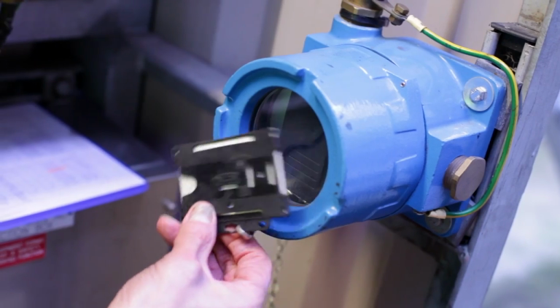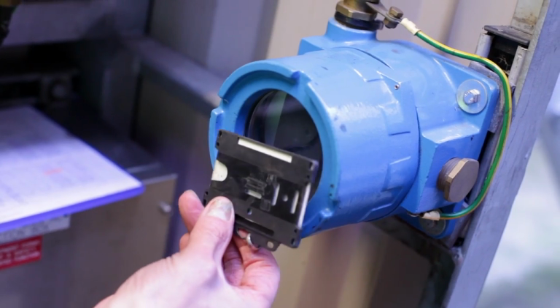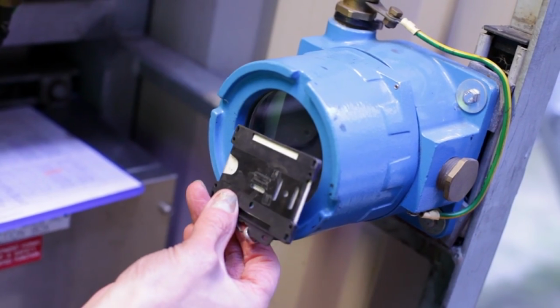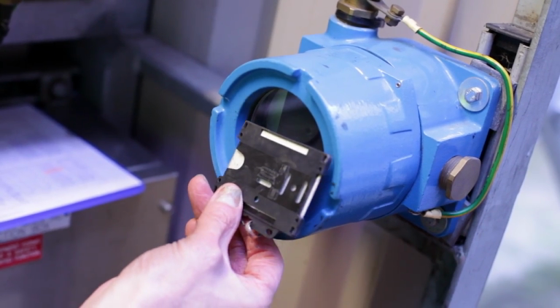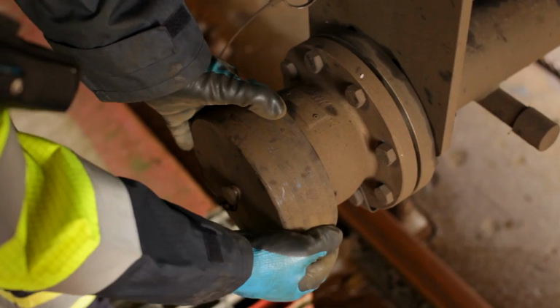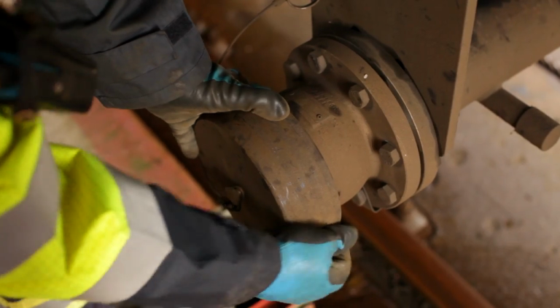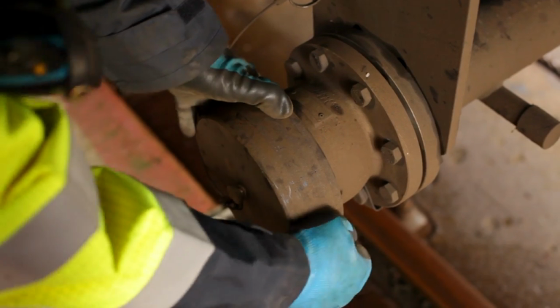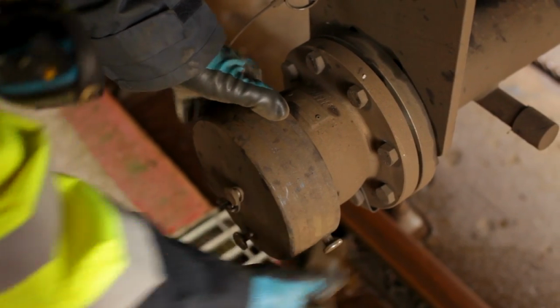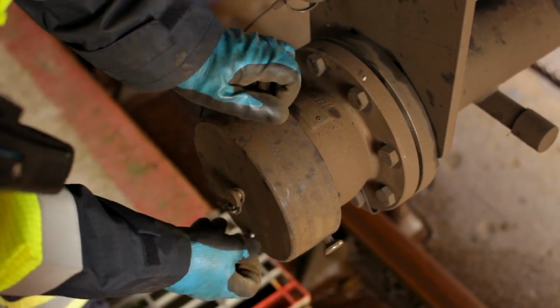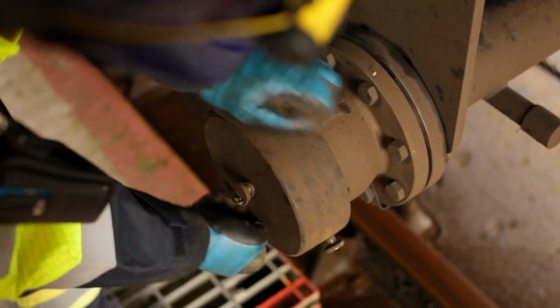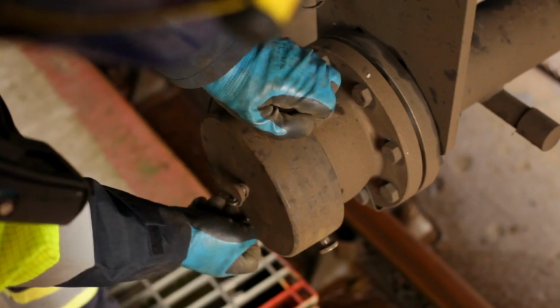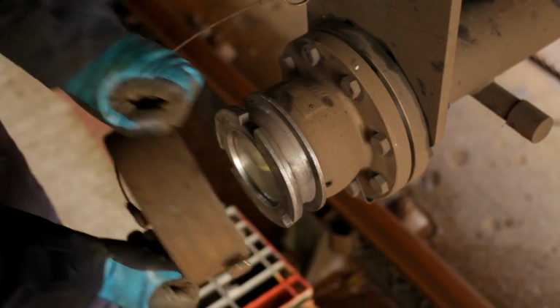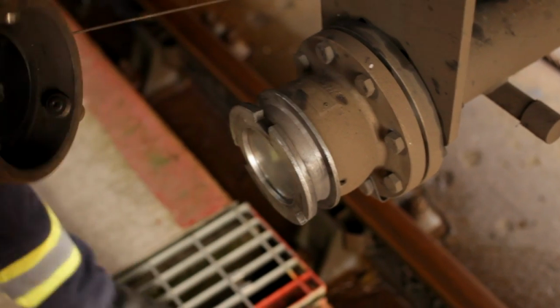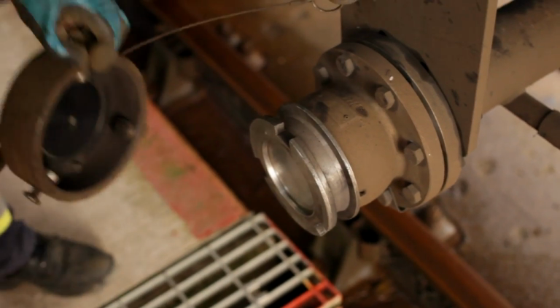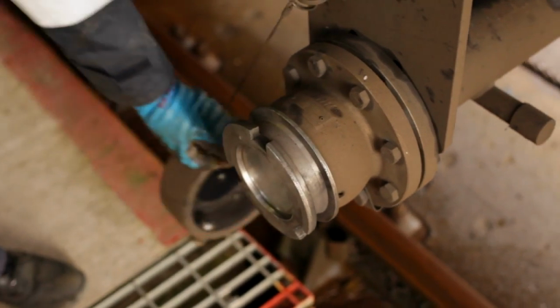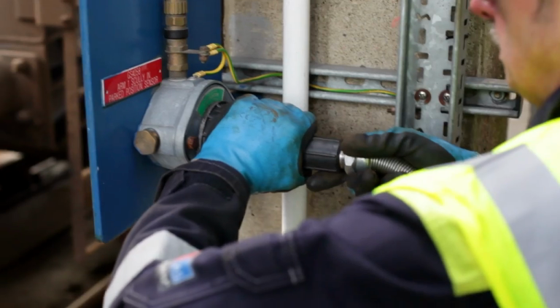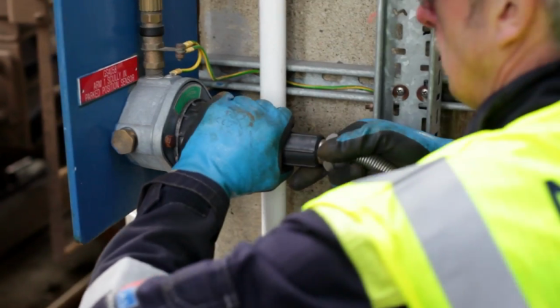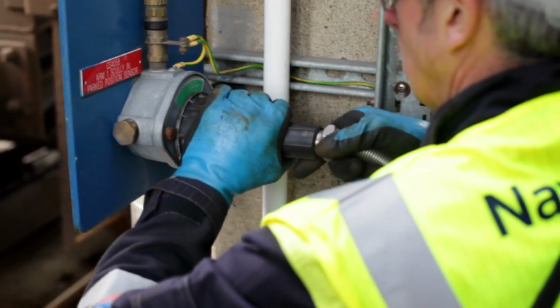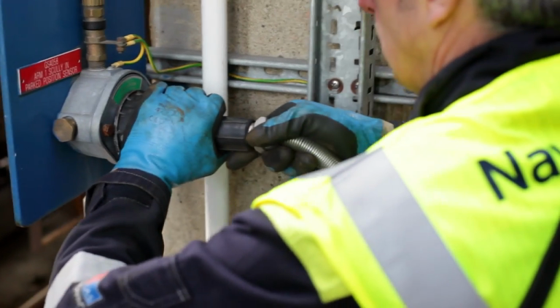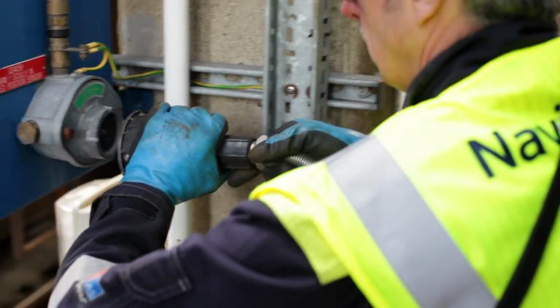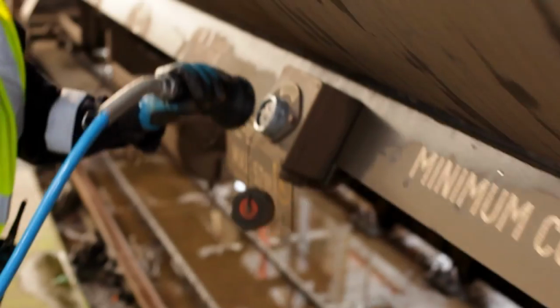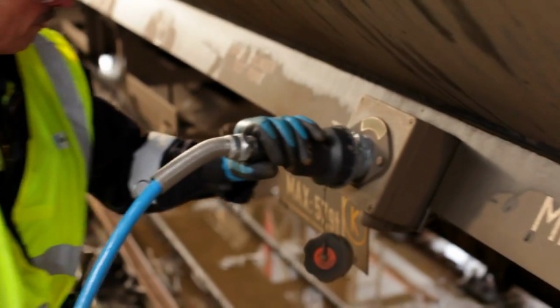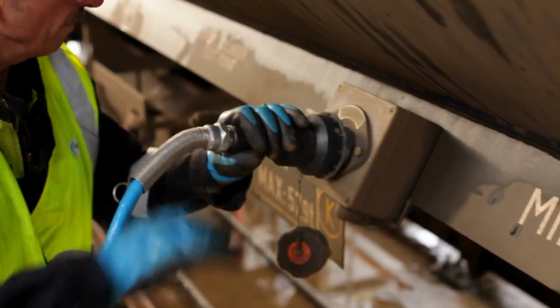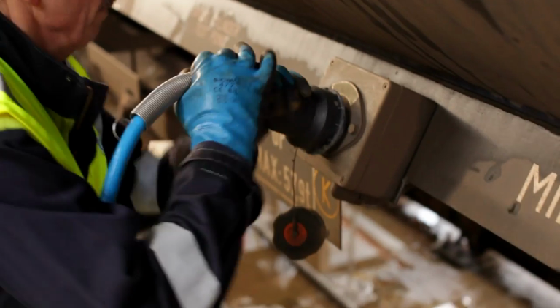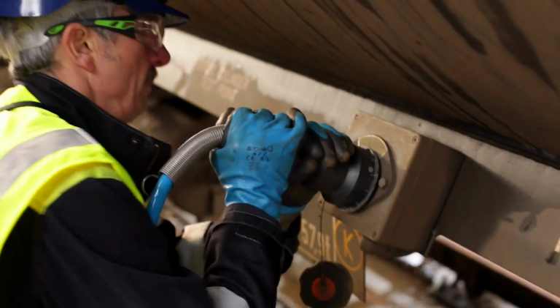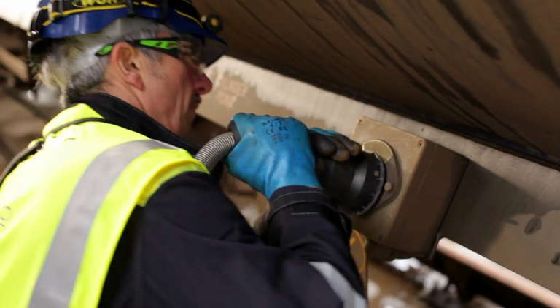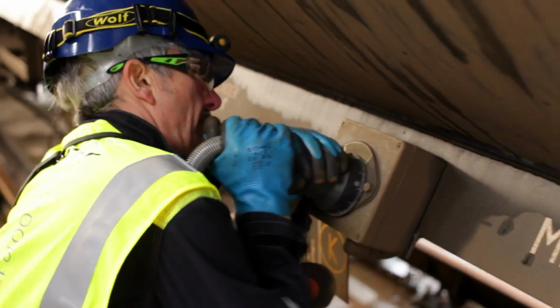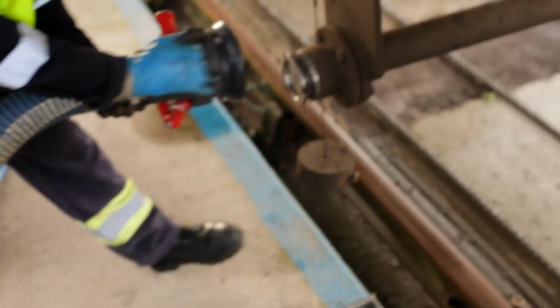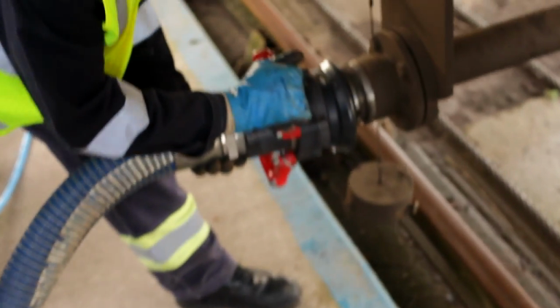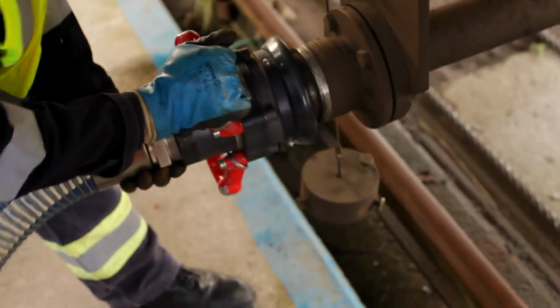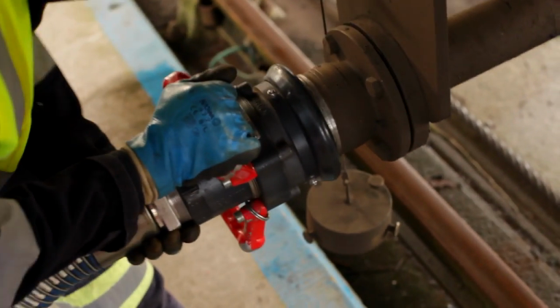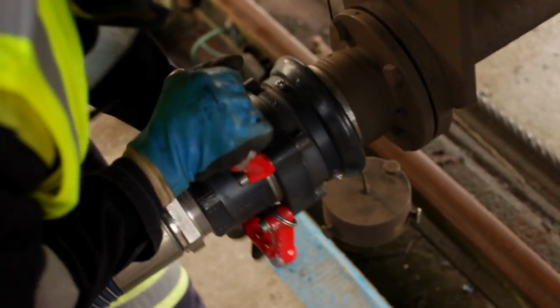Once we've carried out our pre-safety checks we can start to load the train. This consists of connecting a scully lead, connecting a vapour hose, and connecting a liquid hose.